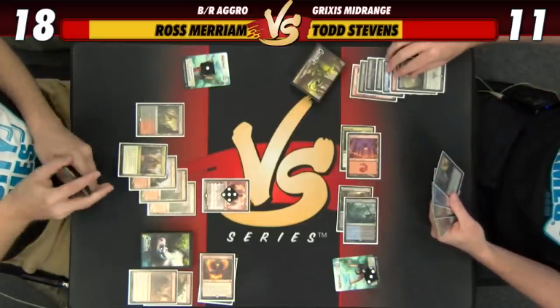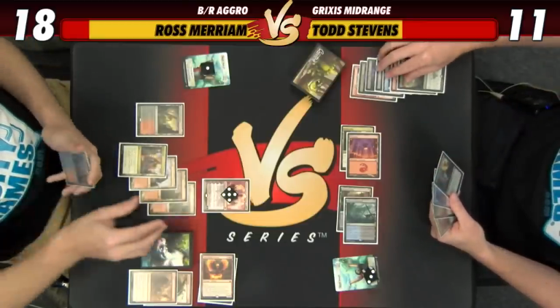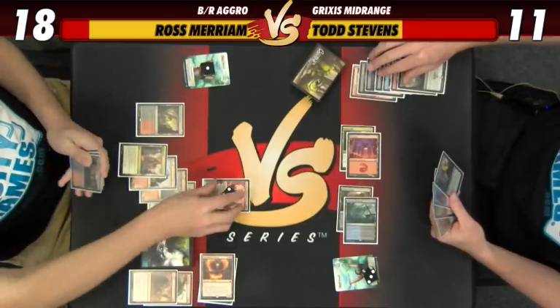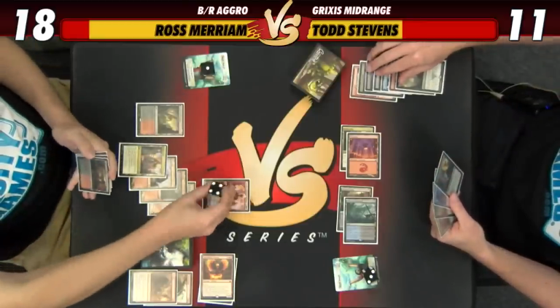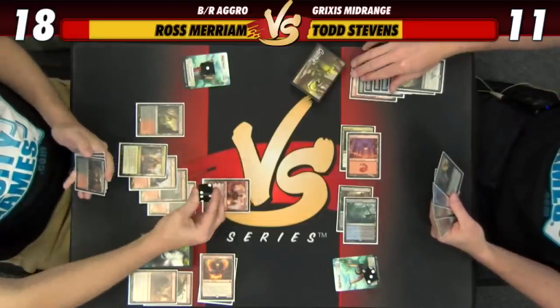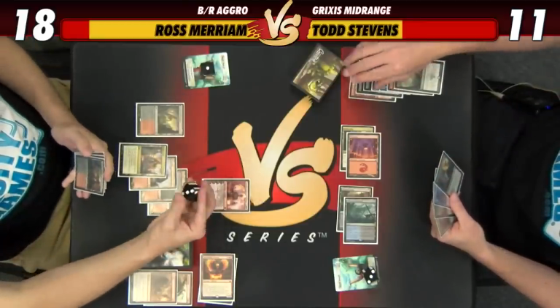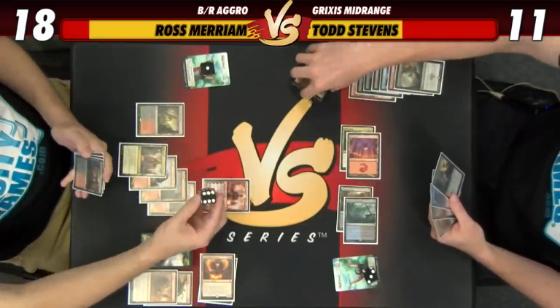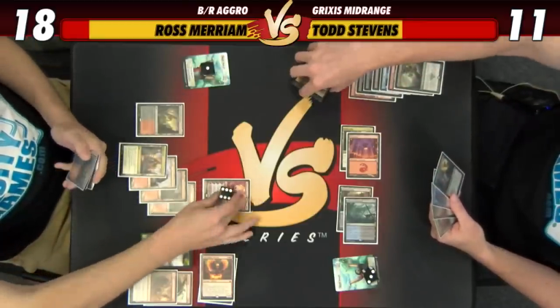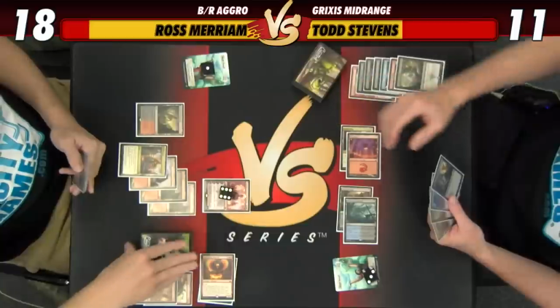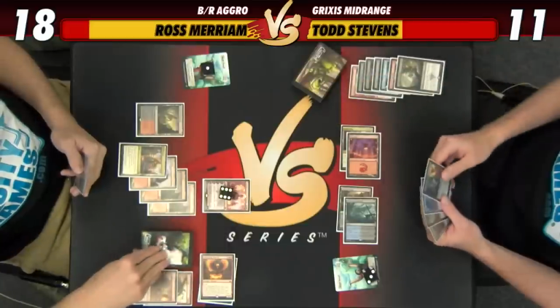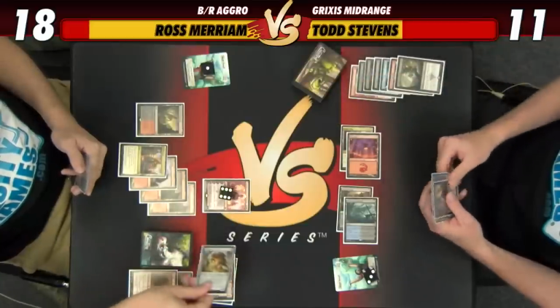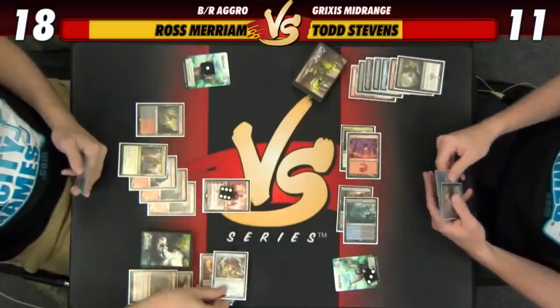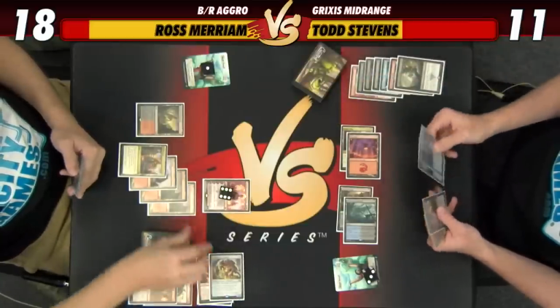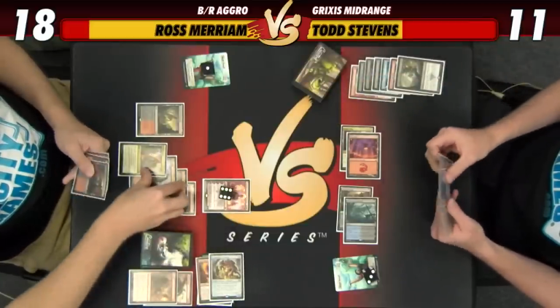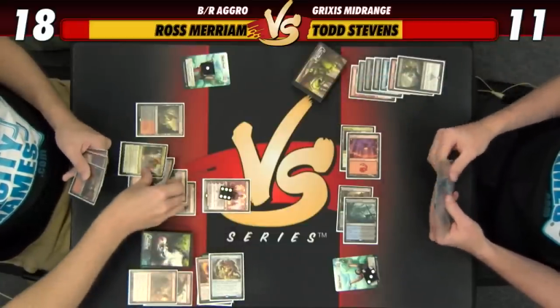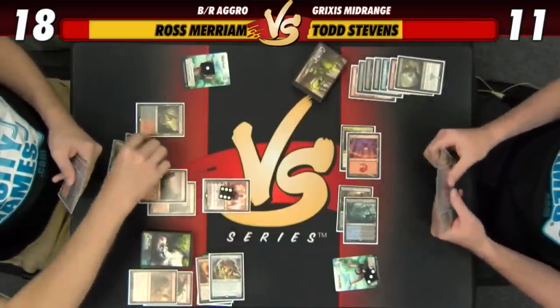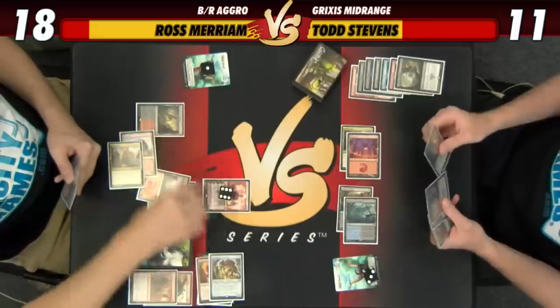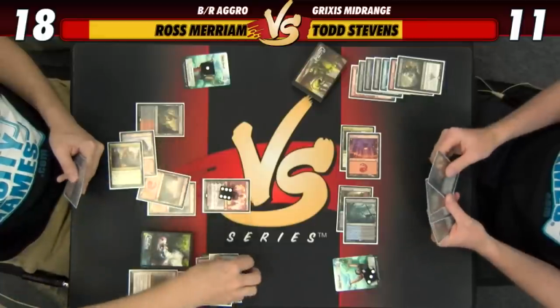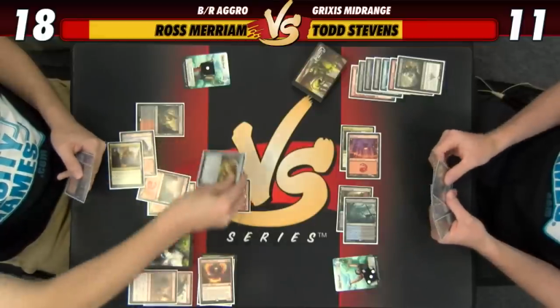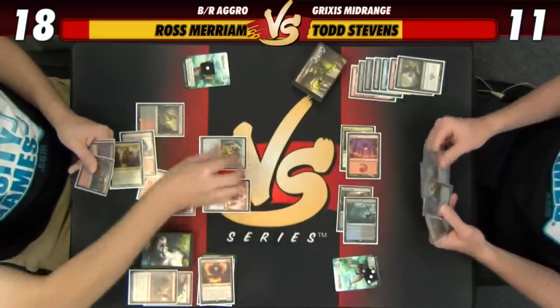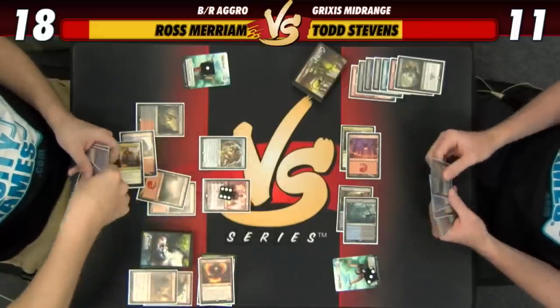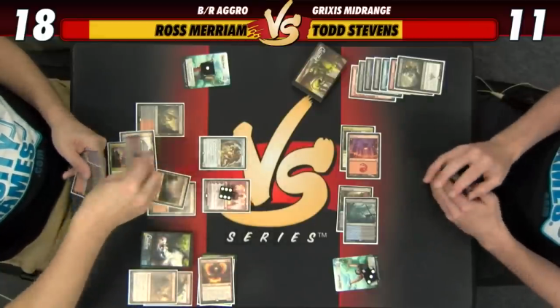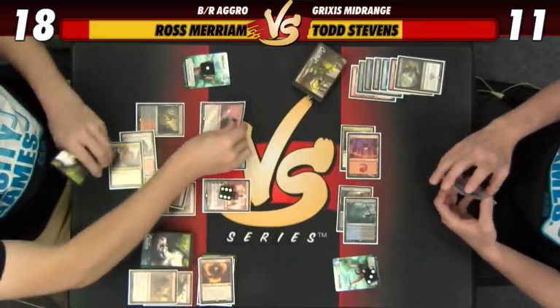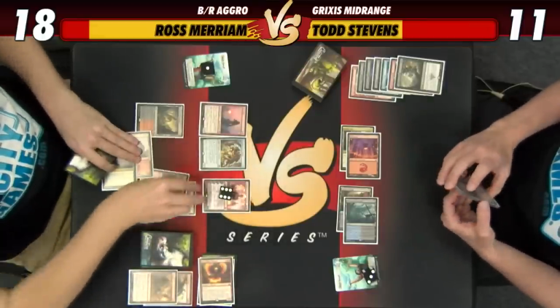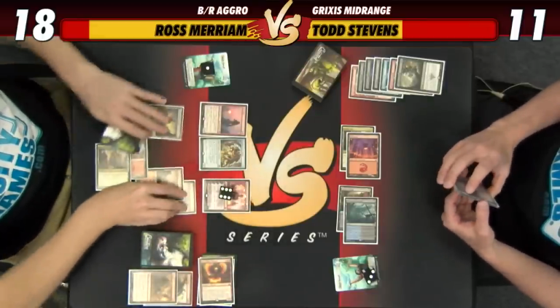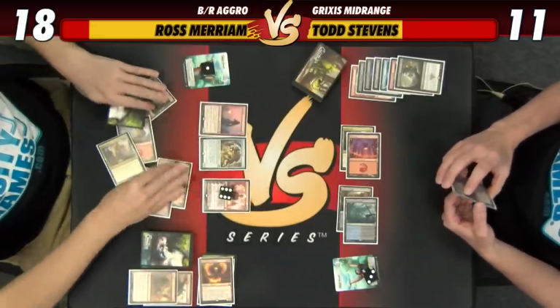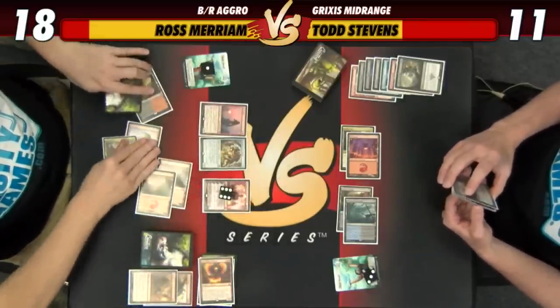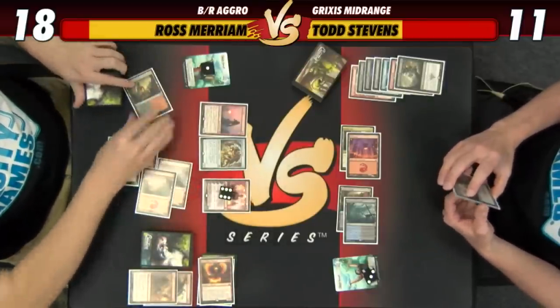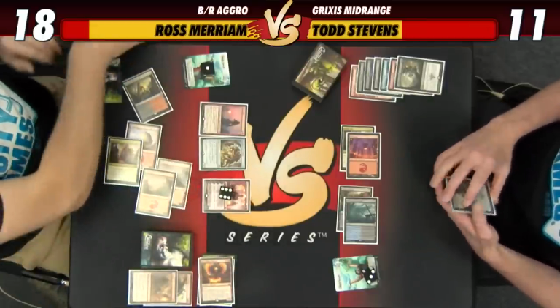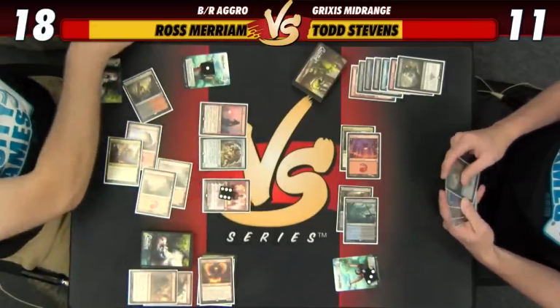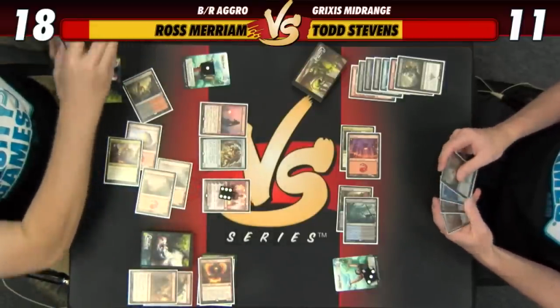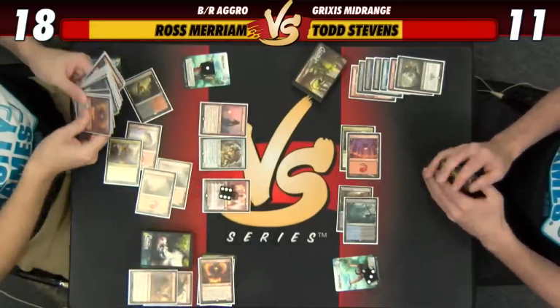Still in great shape here. I'll just draw a card with Chandra. We can cast that one. And I'll play a Pia and Kiran and get a Thopter token. Pass the turn.